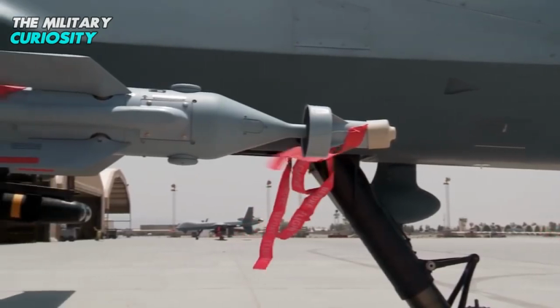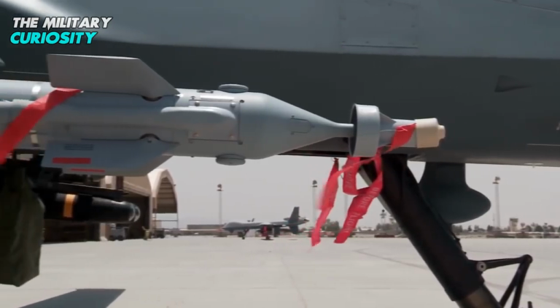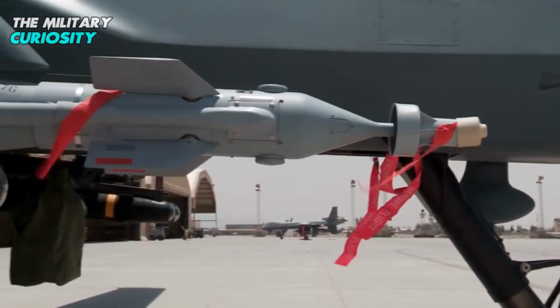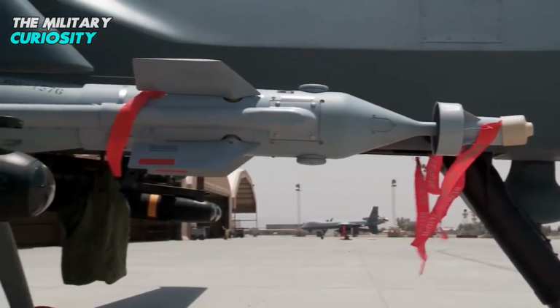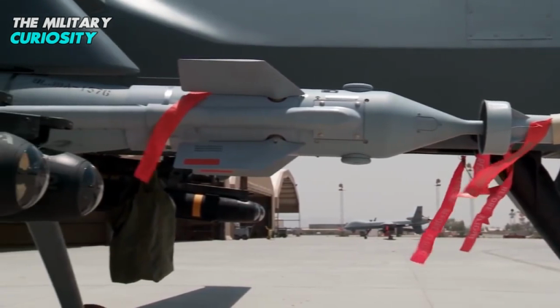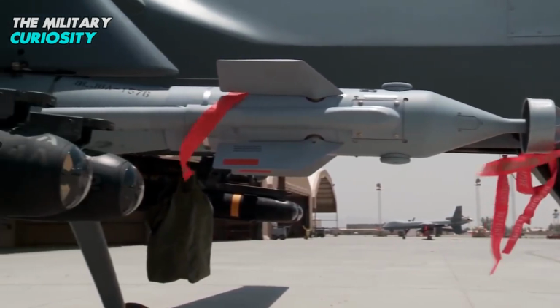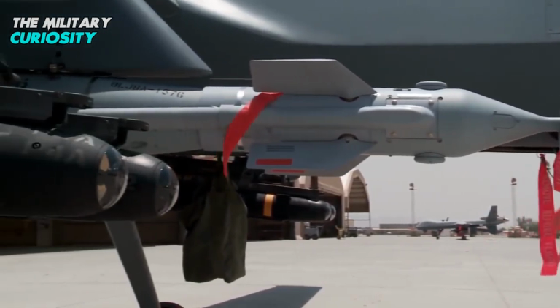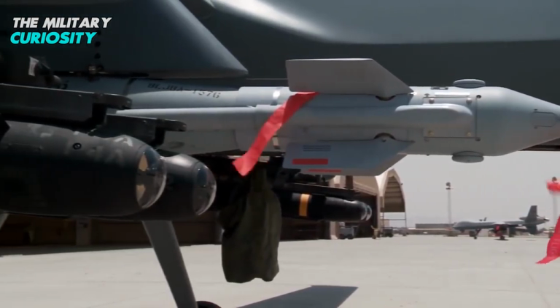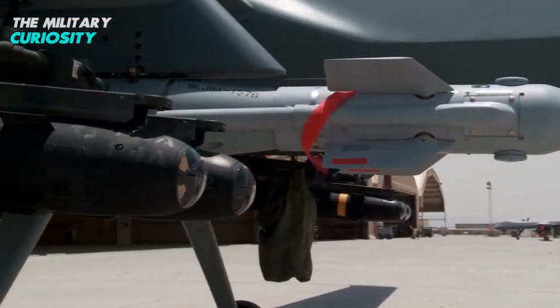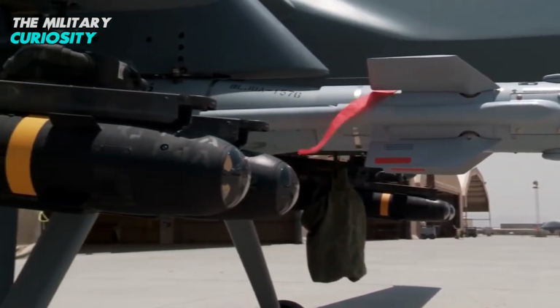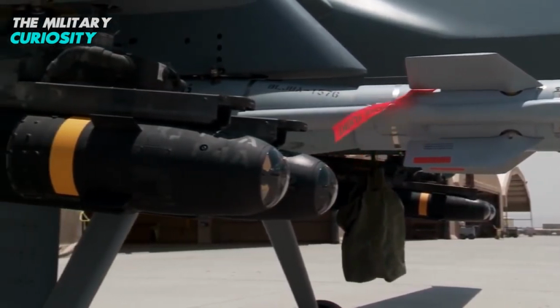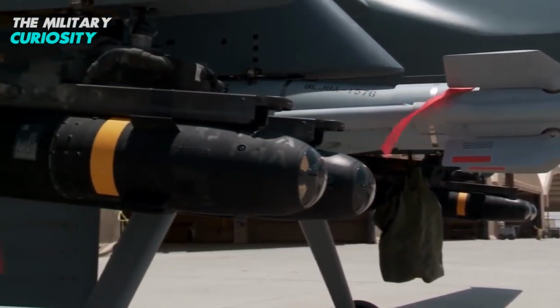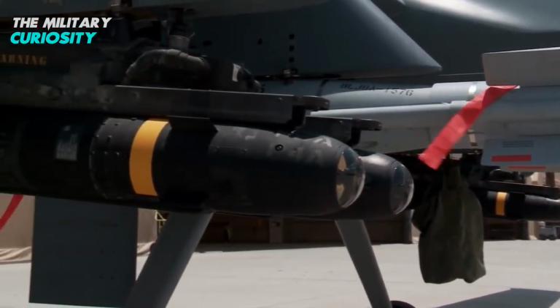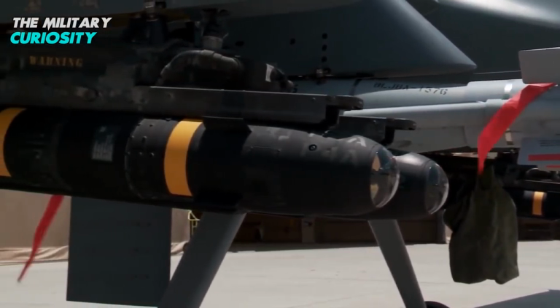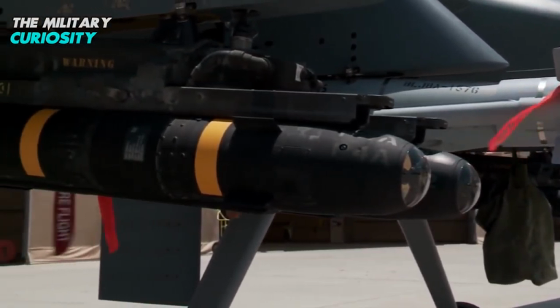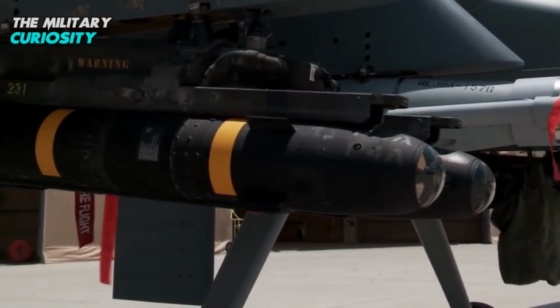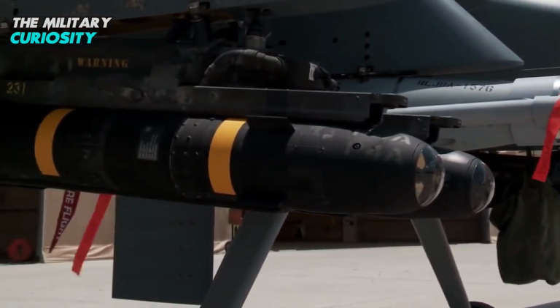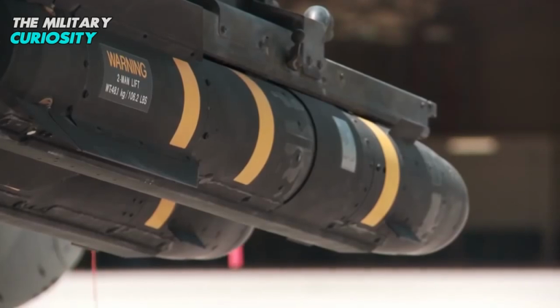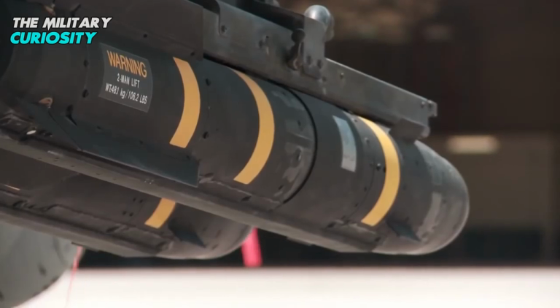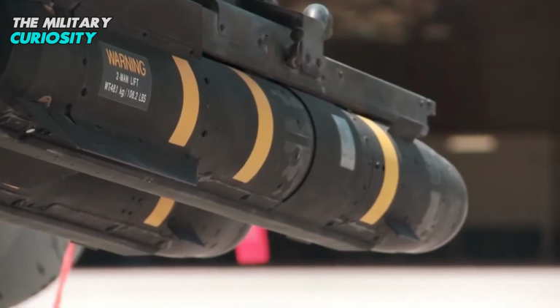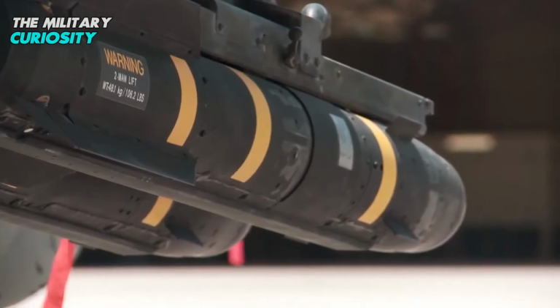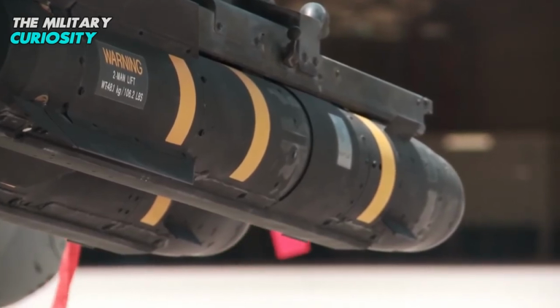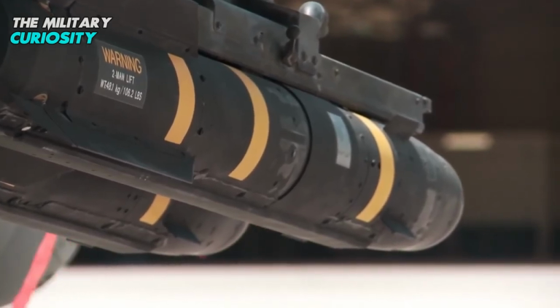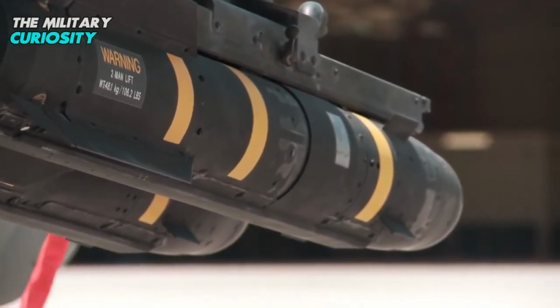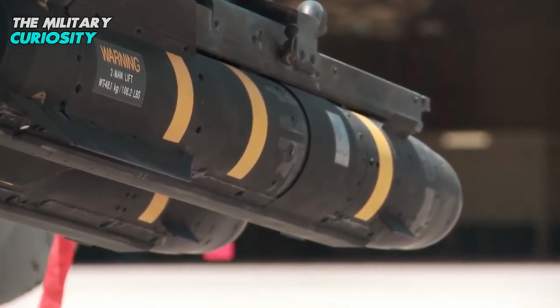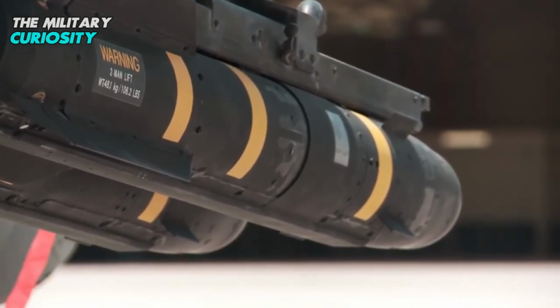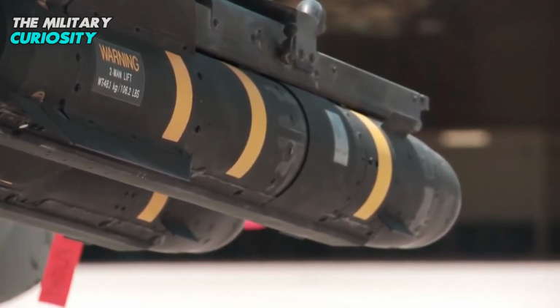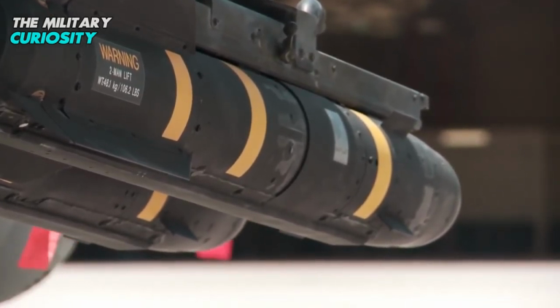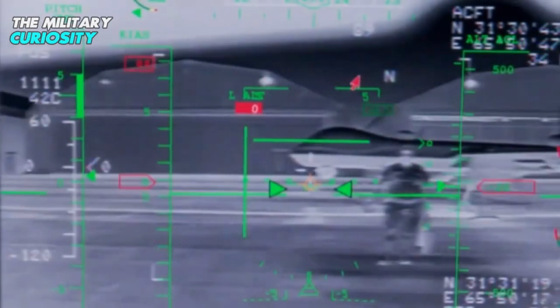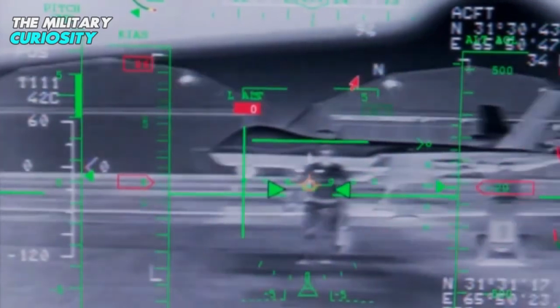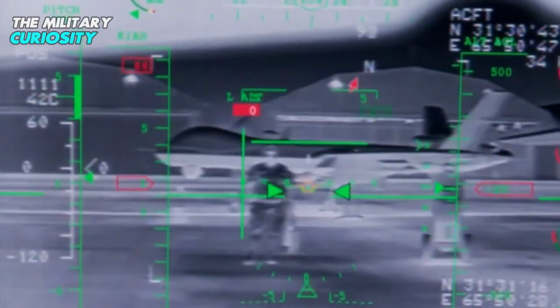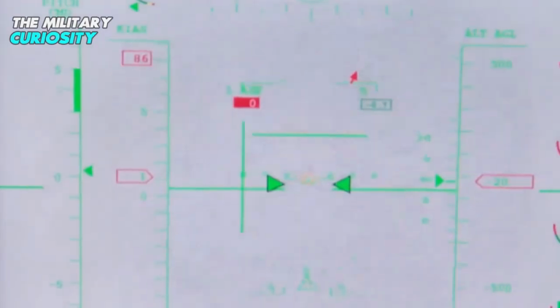The Hellfire 9X missile is basically a modified version of the renowned Hellfire missile, which was an anti-tank weapon developed in the 1980s and was later modified numerous times, especially after the 9/11 attacks, to target individuals.